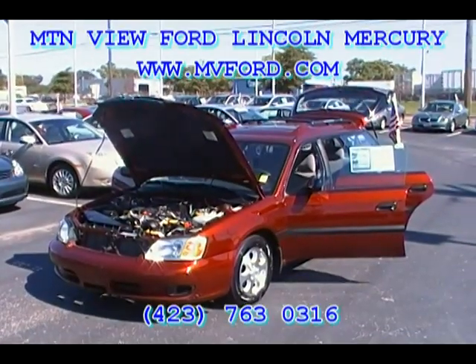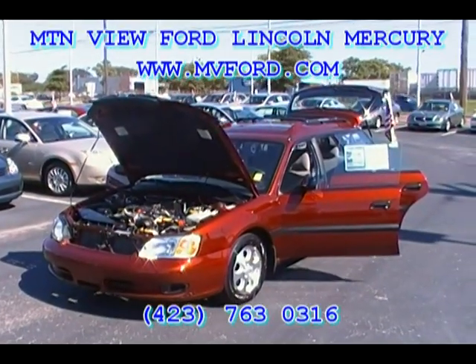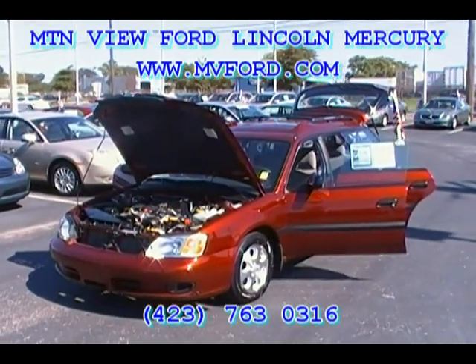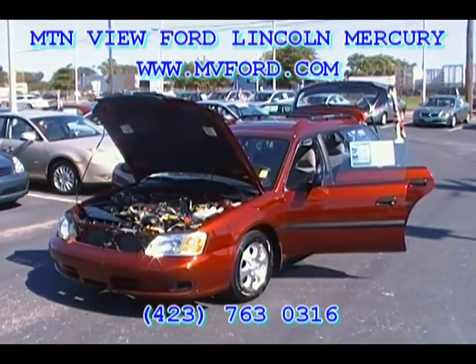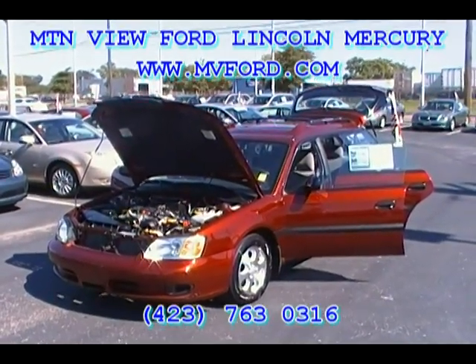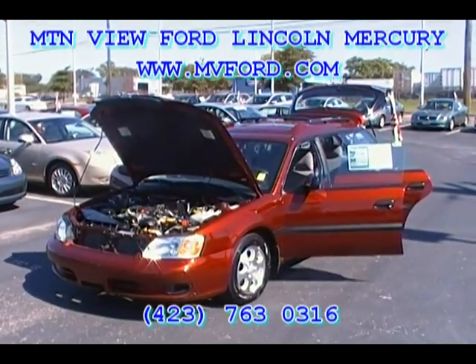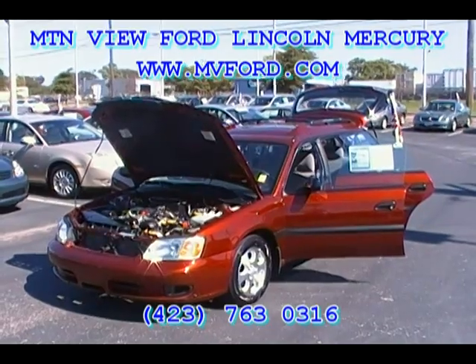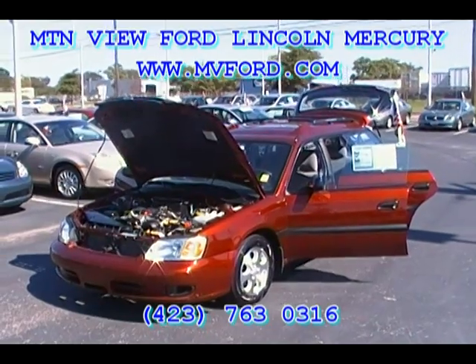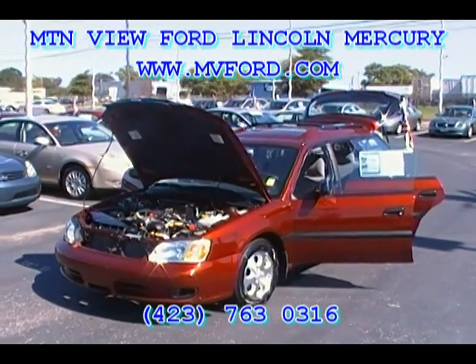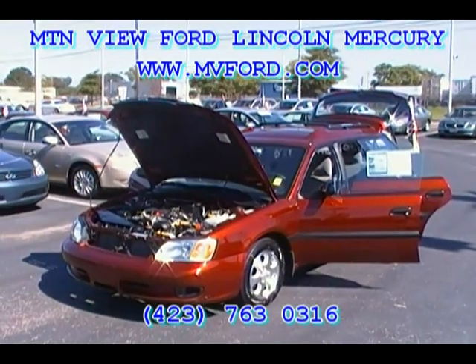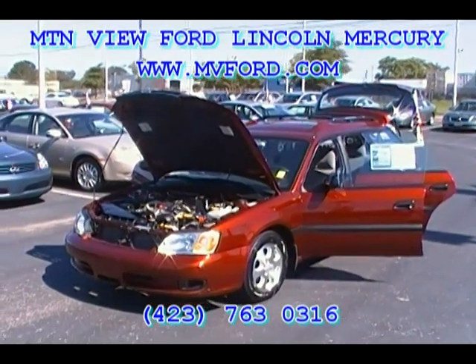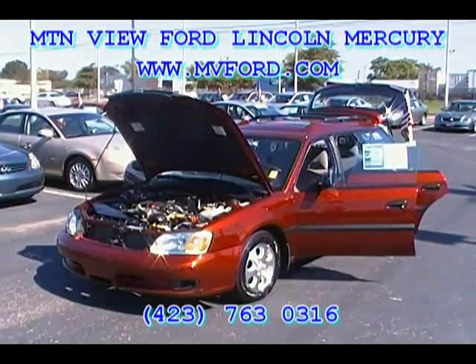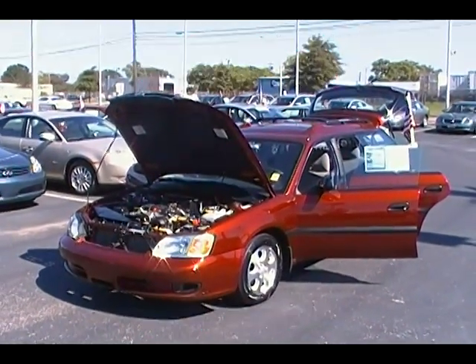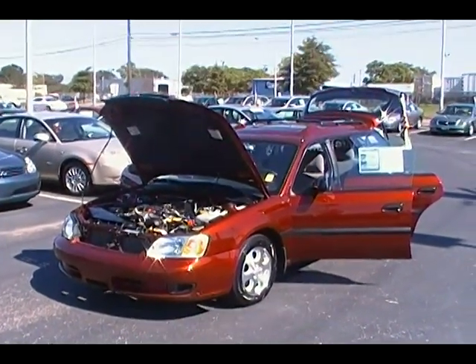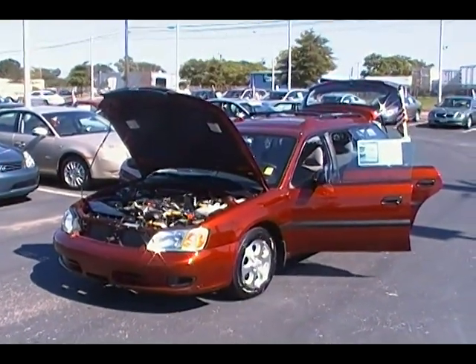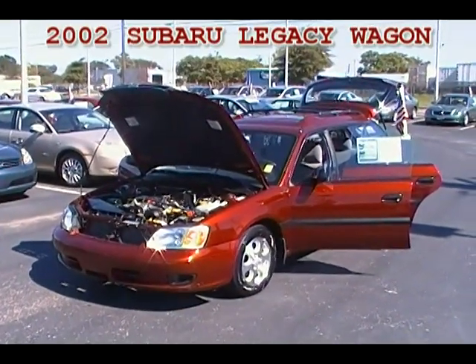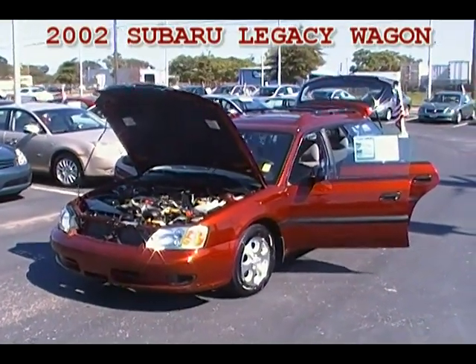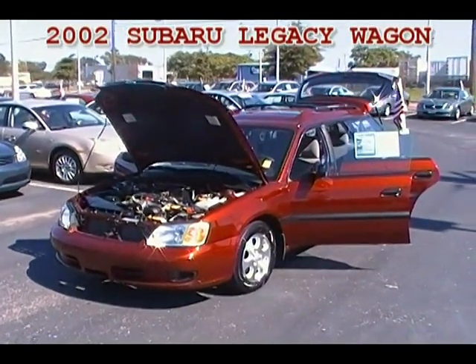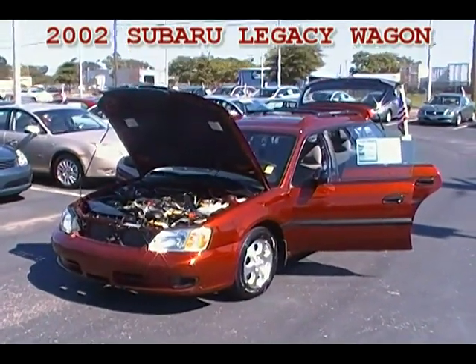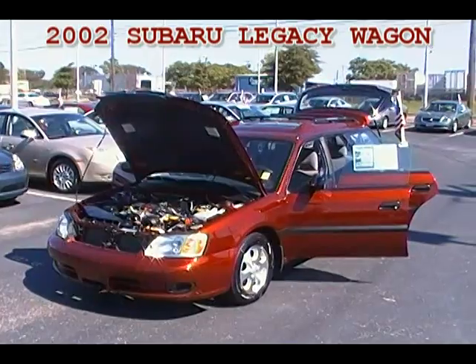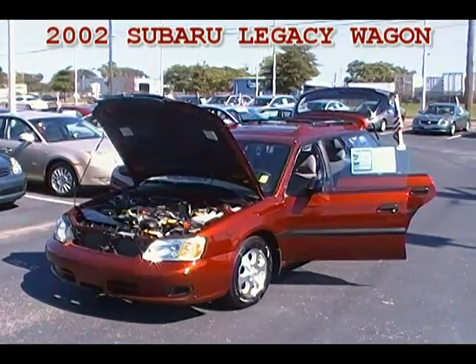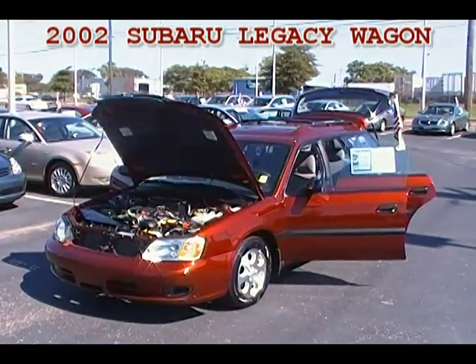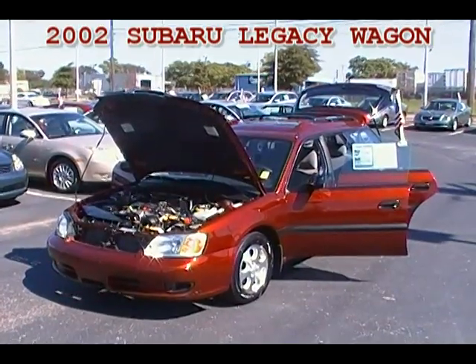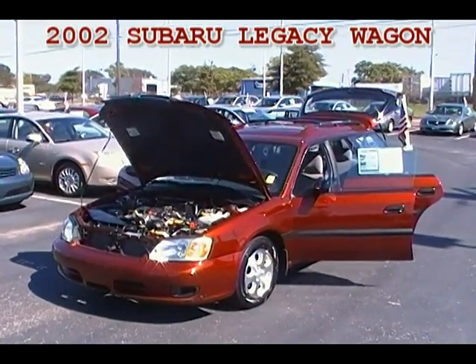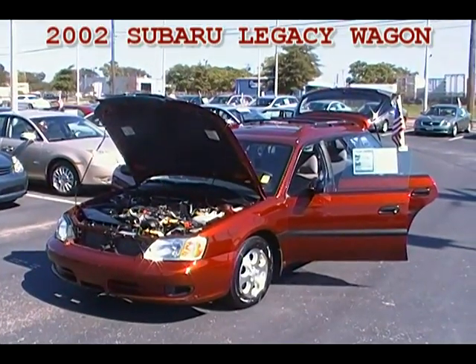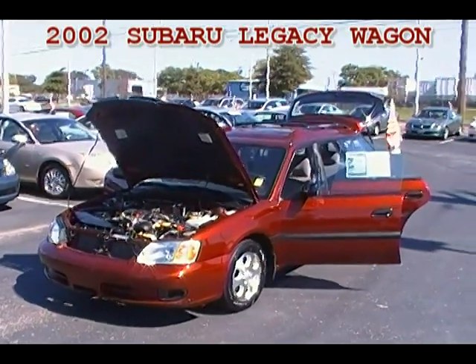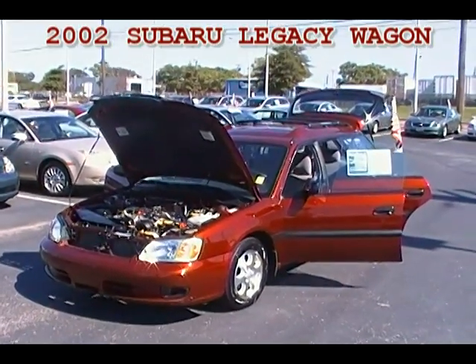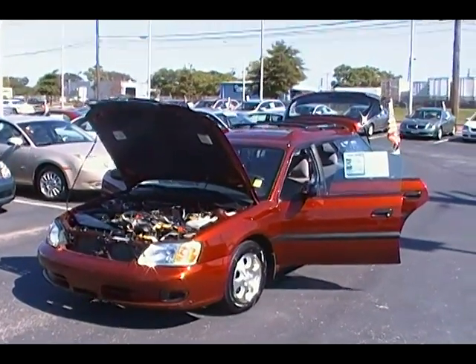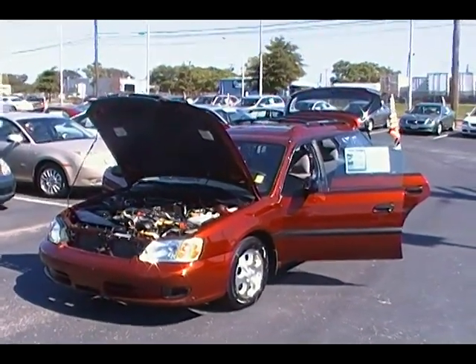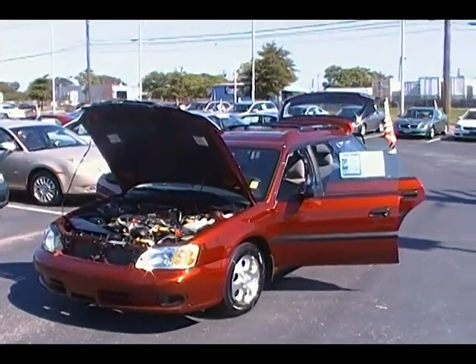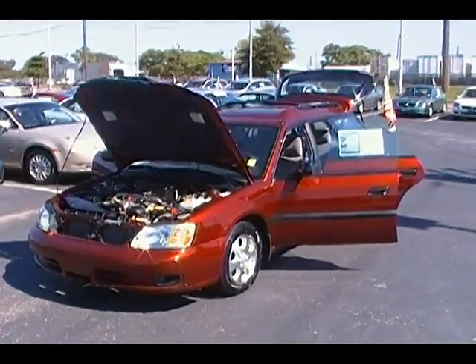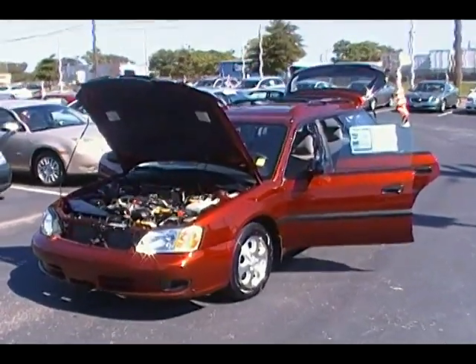Hey folks, this is Sean Kessler with Mountain View Ford Lincoln Mercury in downtown Chattanooga, Tennessee. We're looking at a 2002 Subaru Legacy wagon, all-wheel drive, with just 90,000 miles on it.